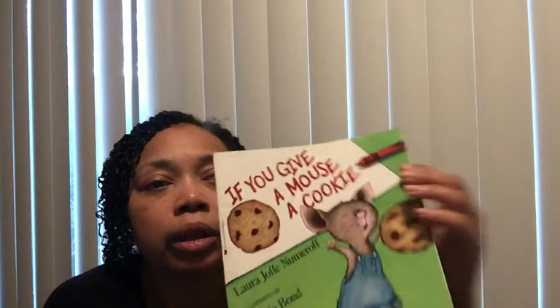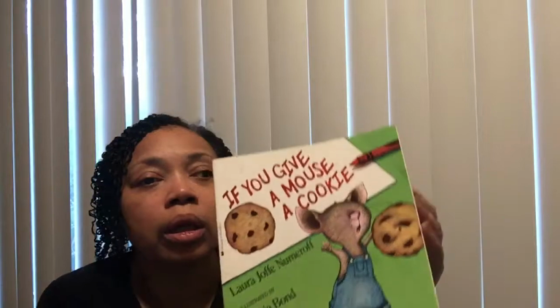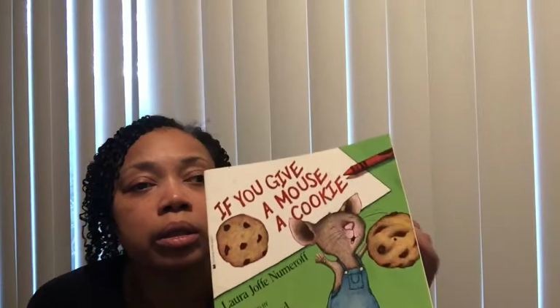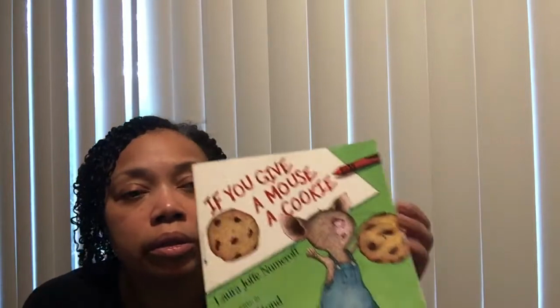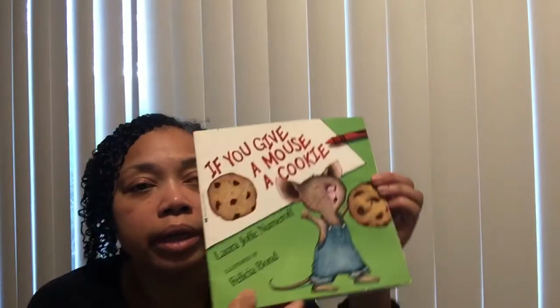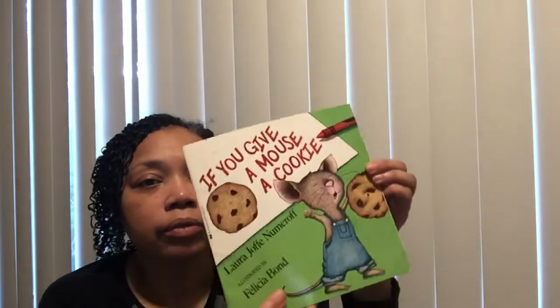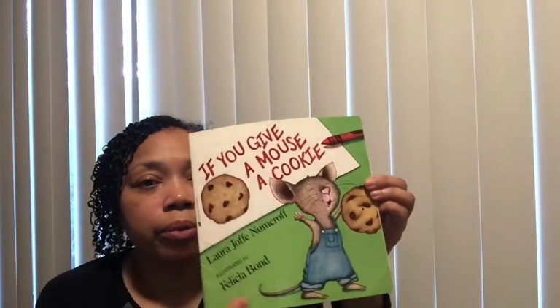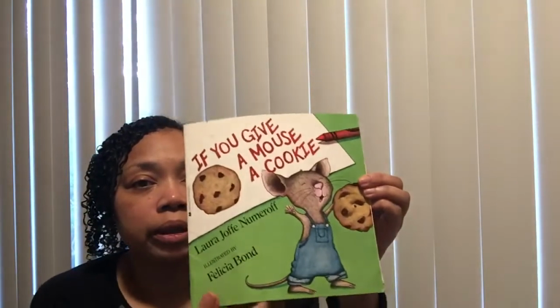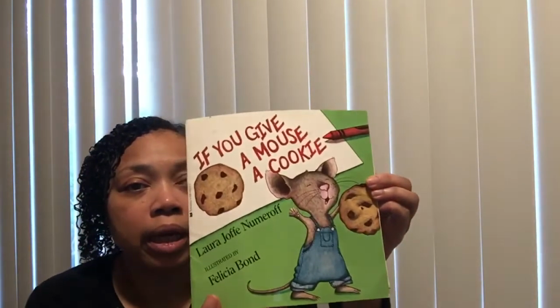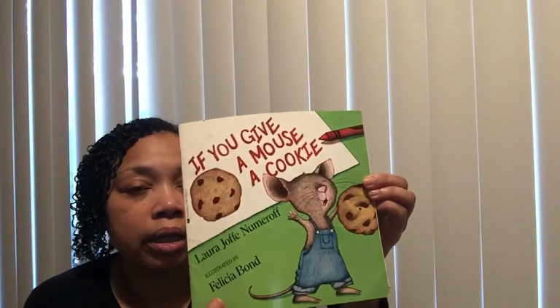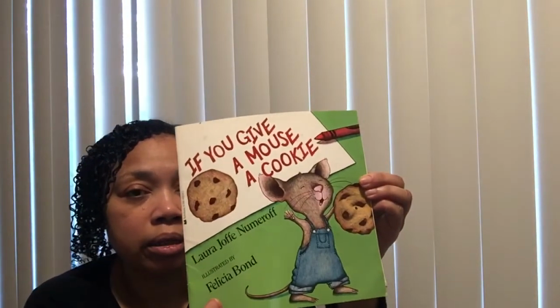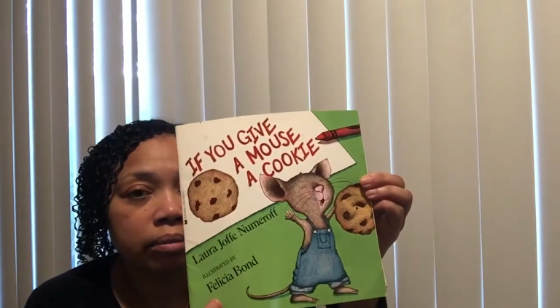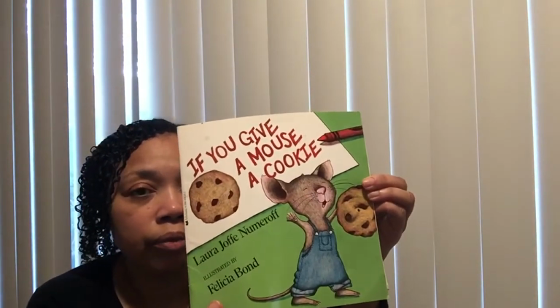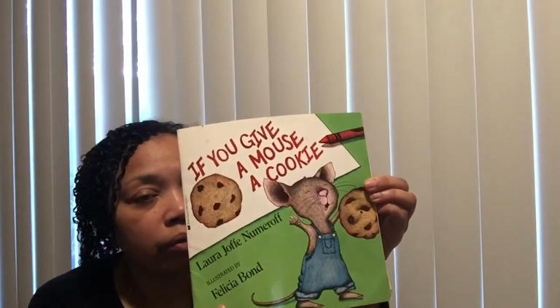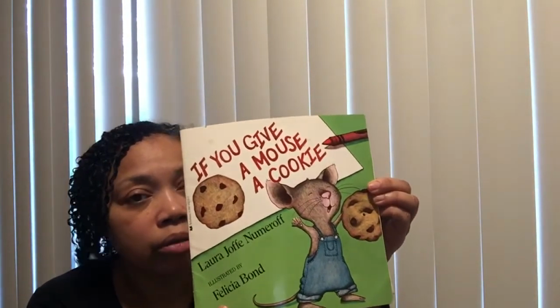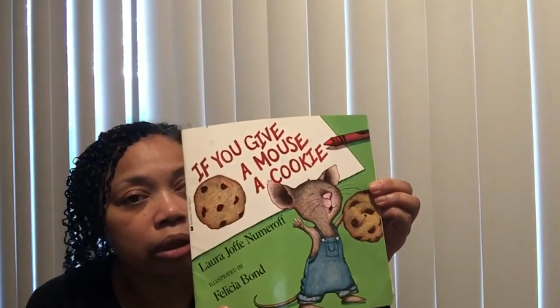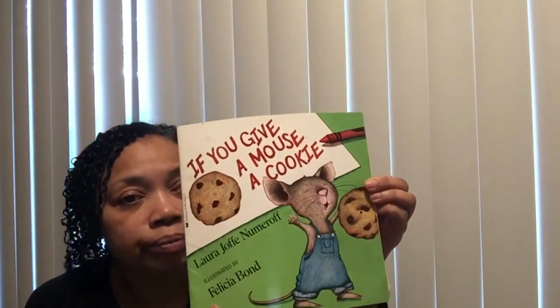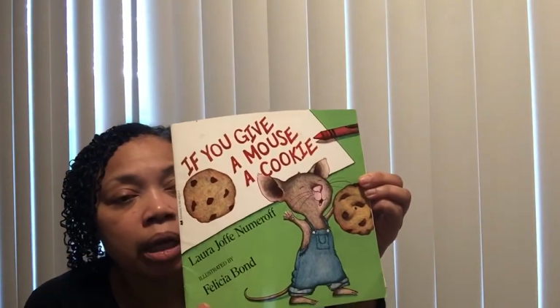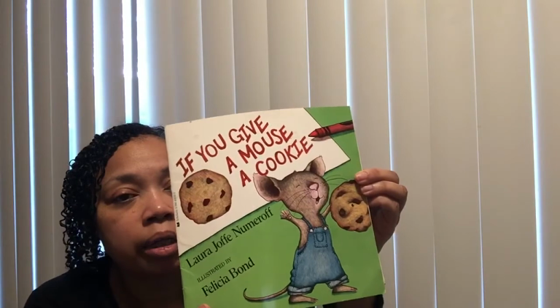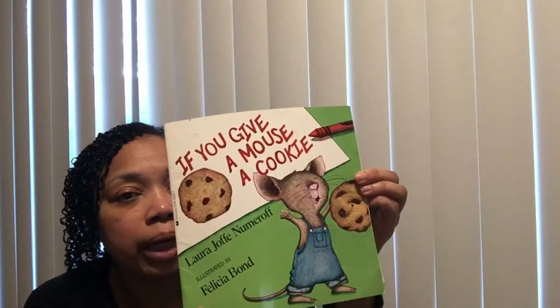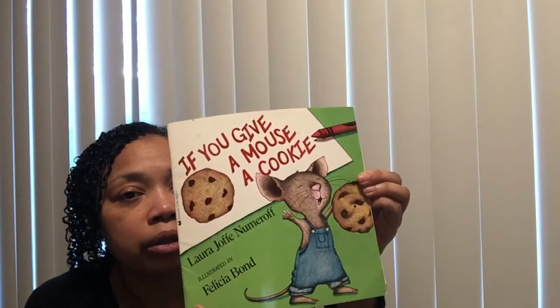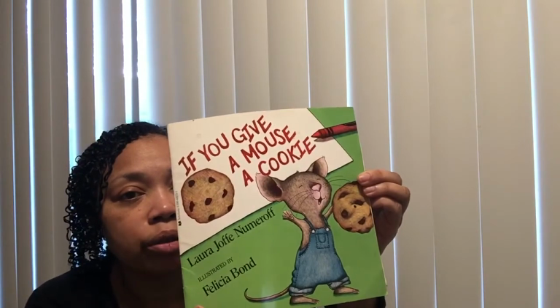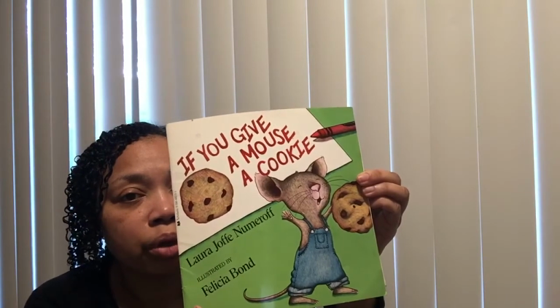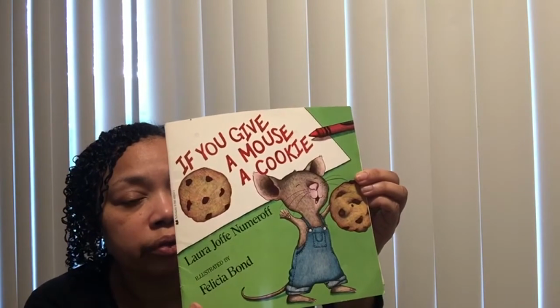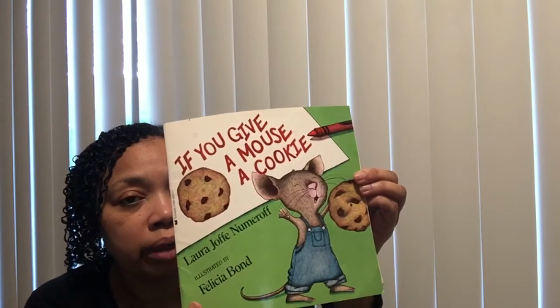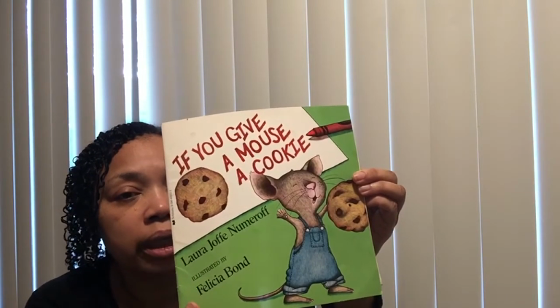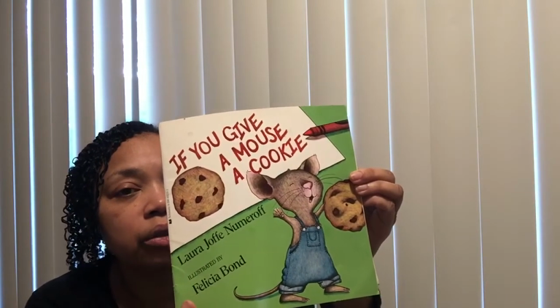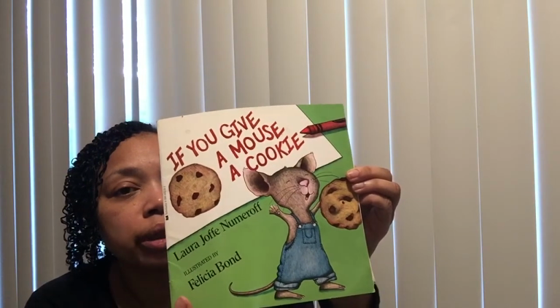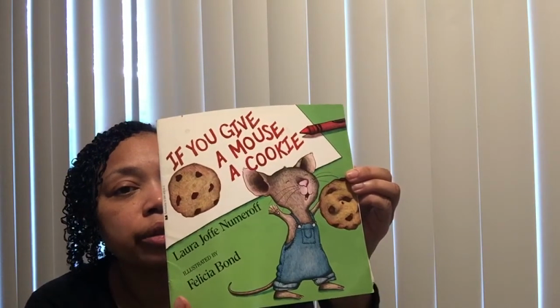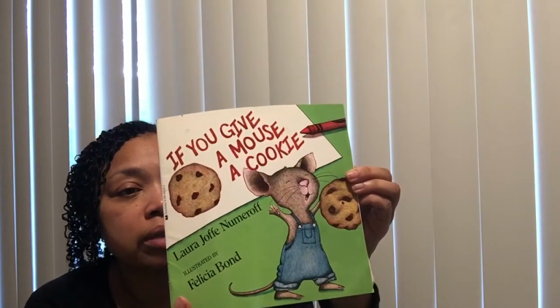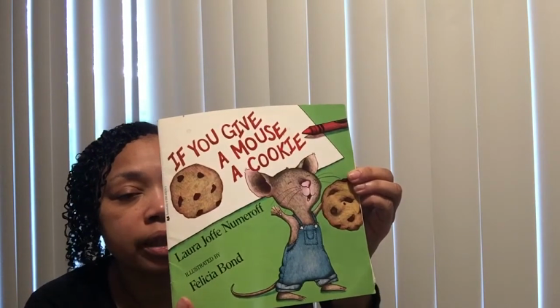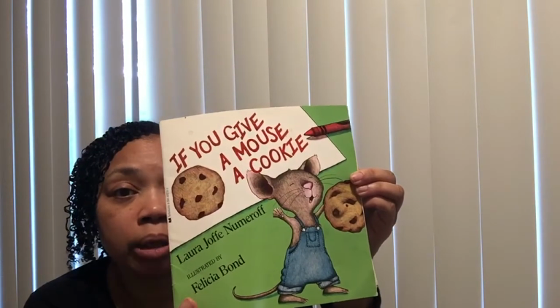The title of our book today is If You Give a Mouse a Cookie and it's by Laura Numeroff, and the illustrator is Felicia Bond.